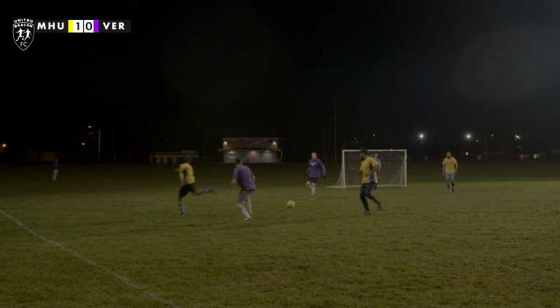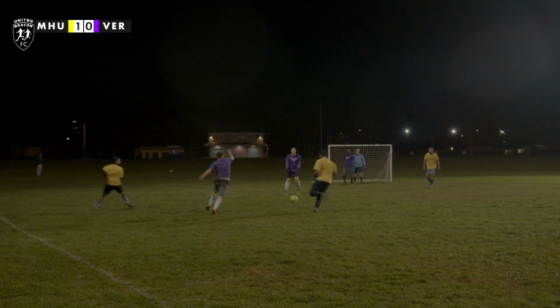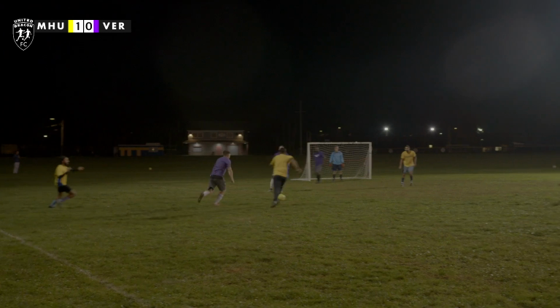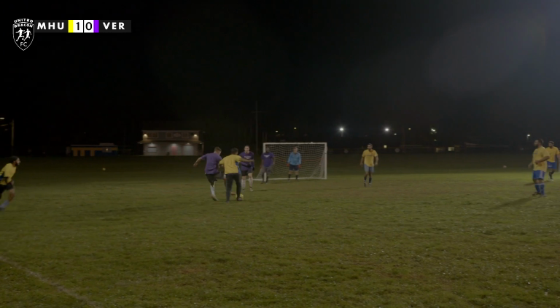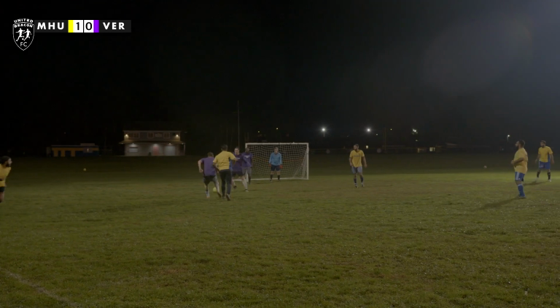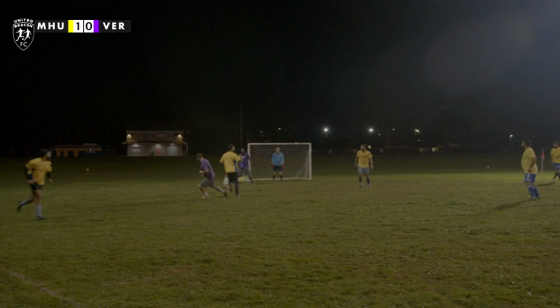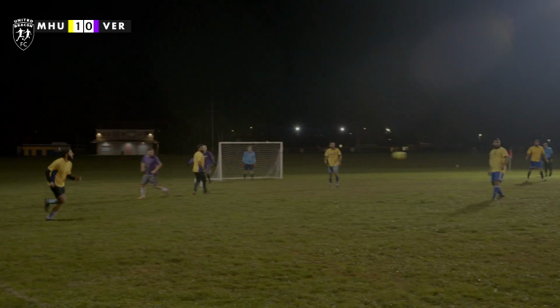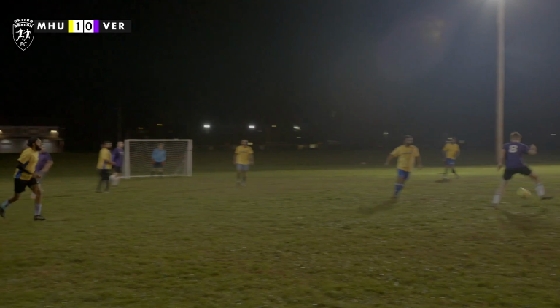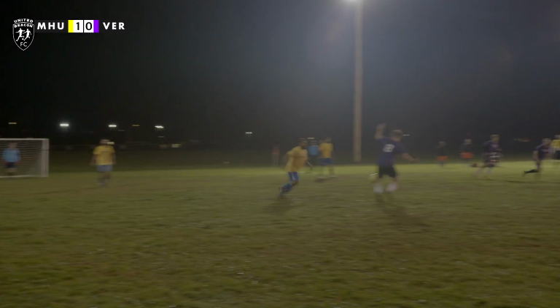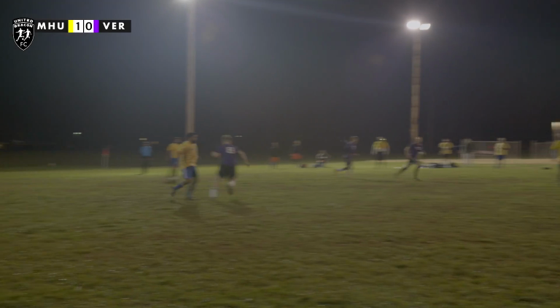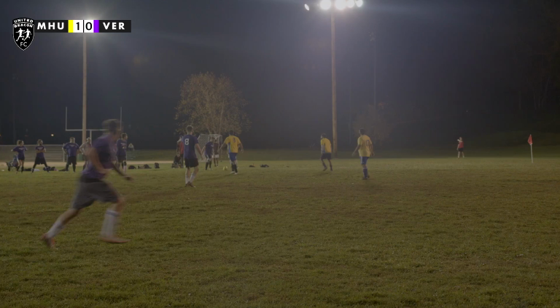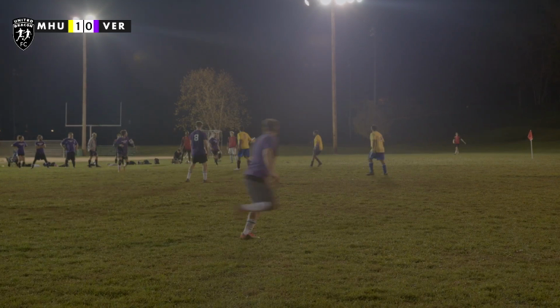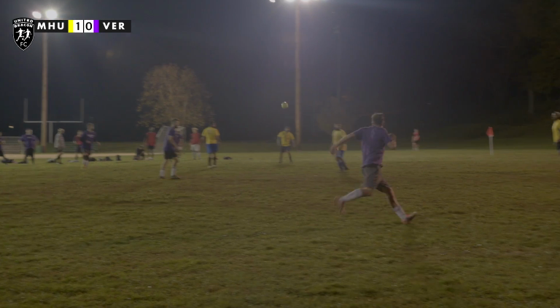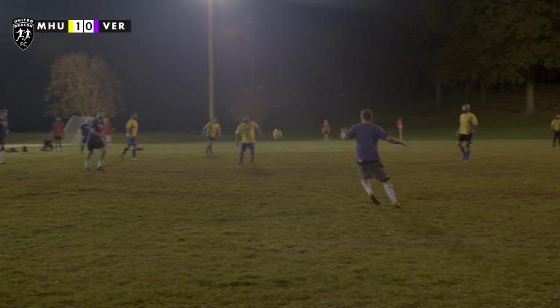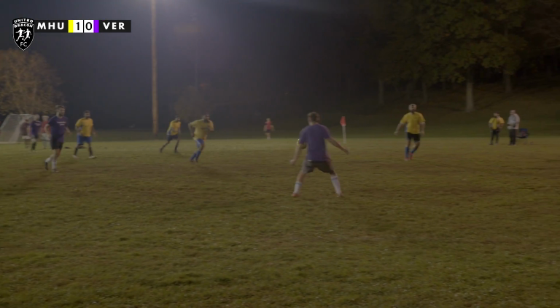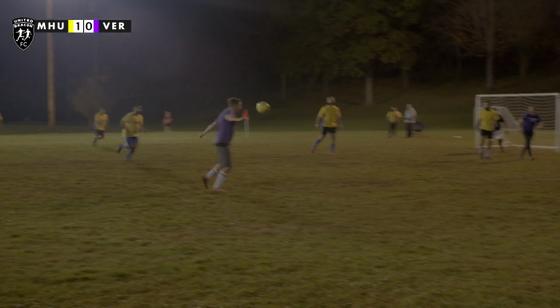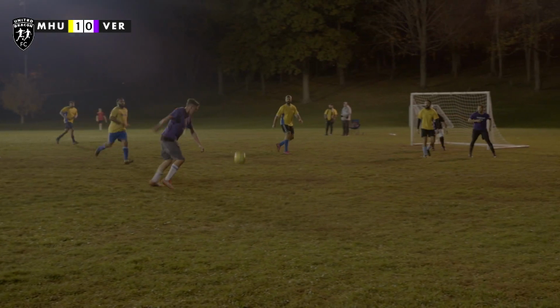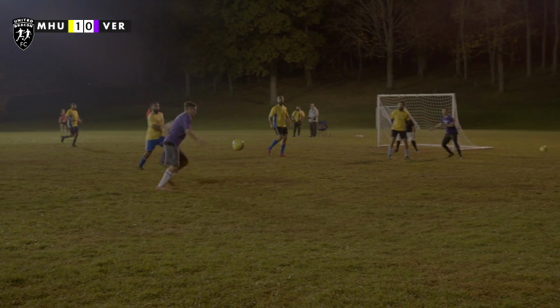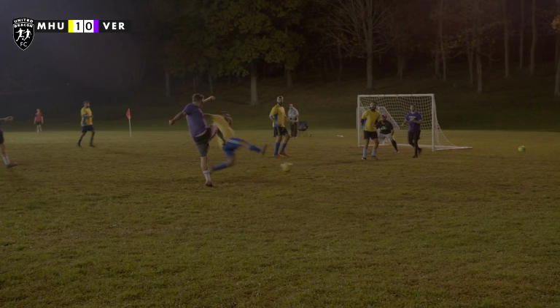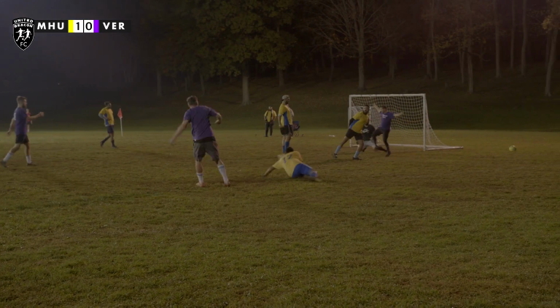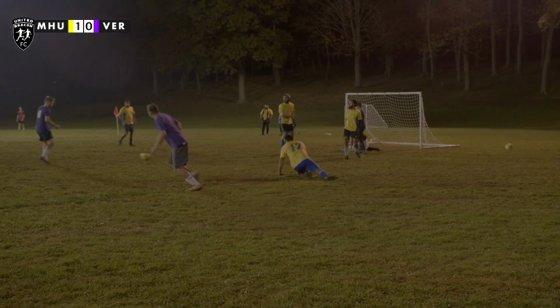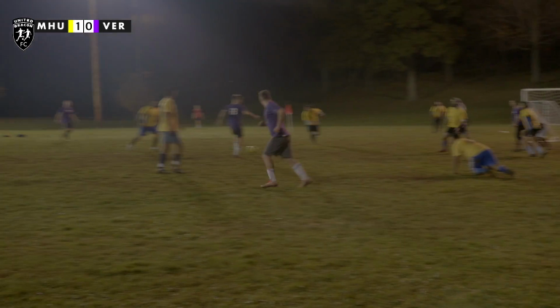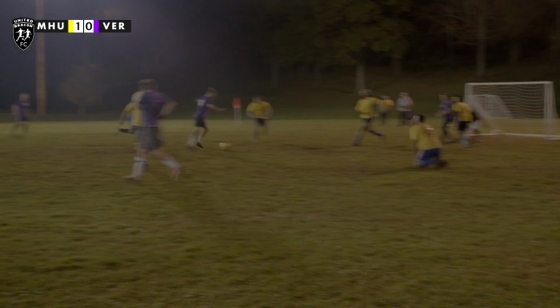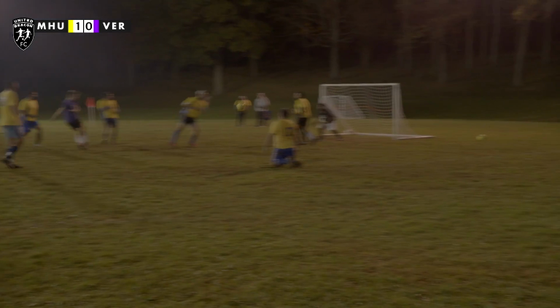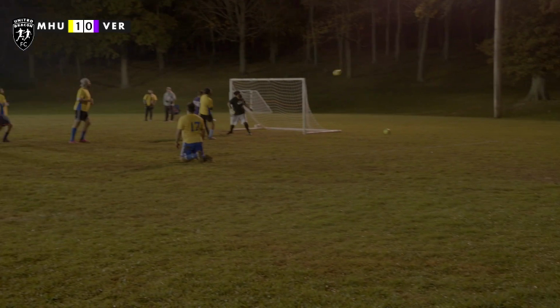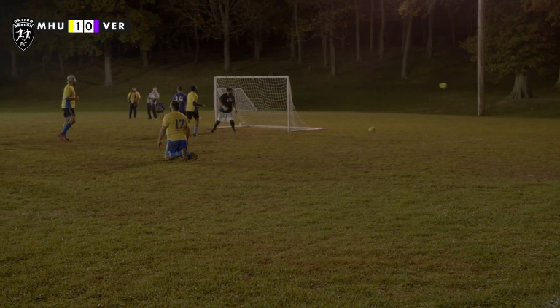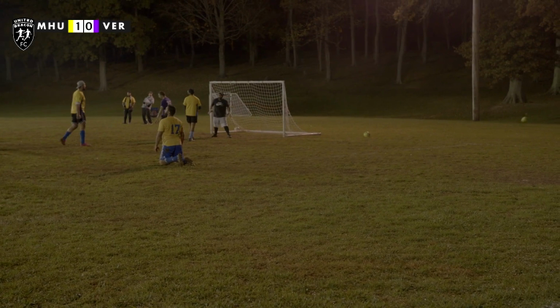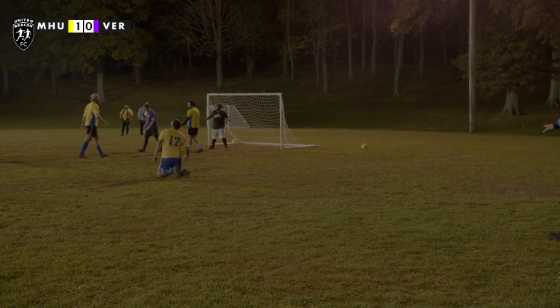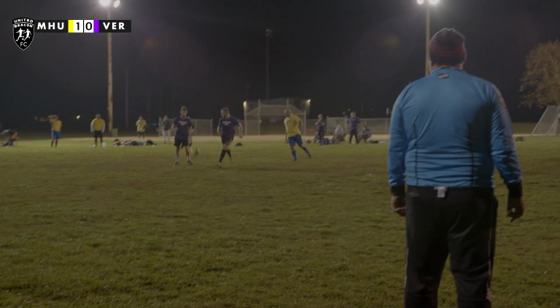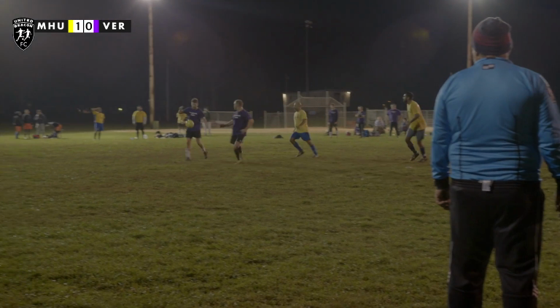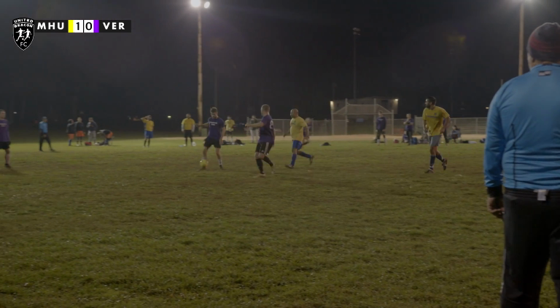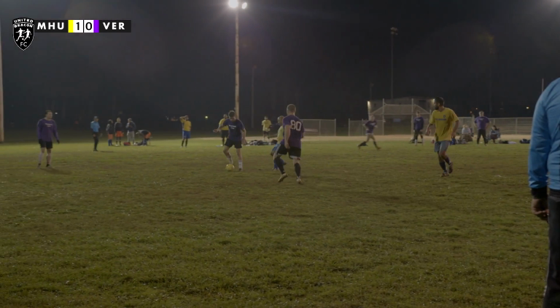Shot on goal — big press, high up the pitch. Here comes Mid-Hudson, kept out by Verplank, who are going to try to come back on the counter. And here is where it starts: ball, touch, block — sent back to another Verplank player, and it's going to go right over the bar. That's going to hurt.